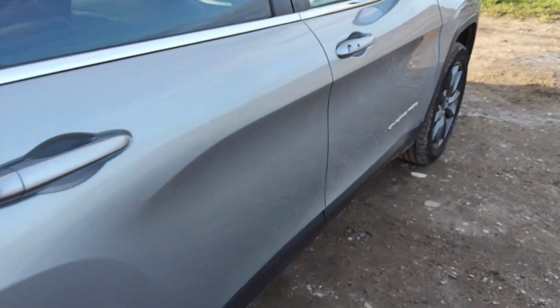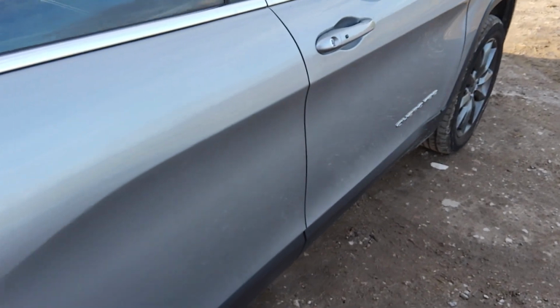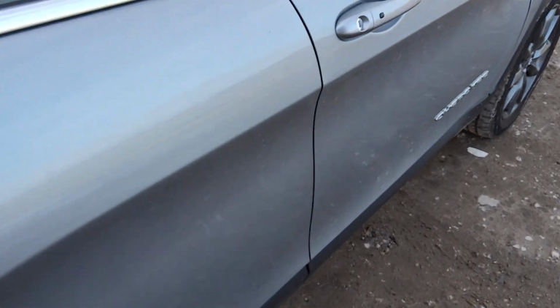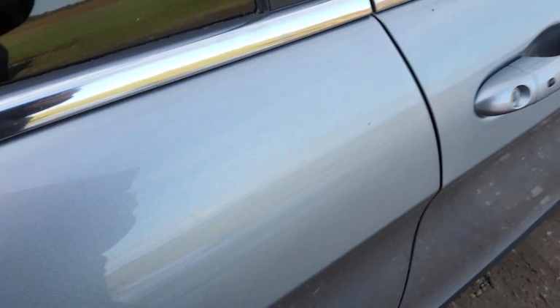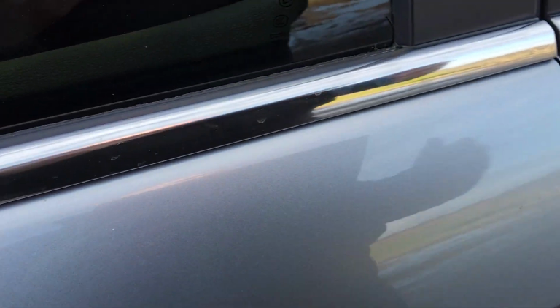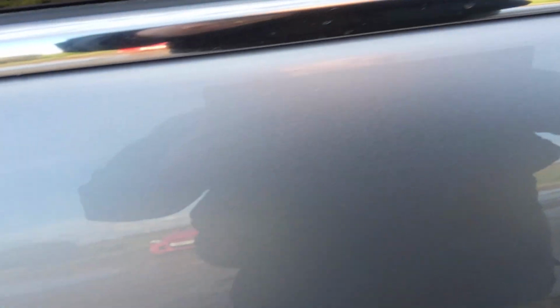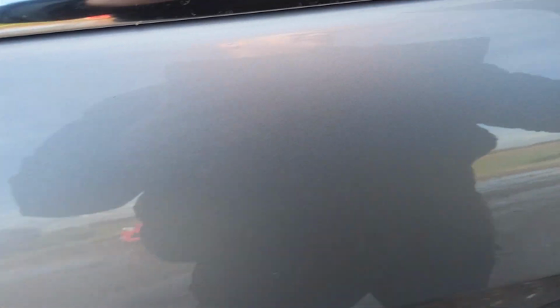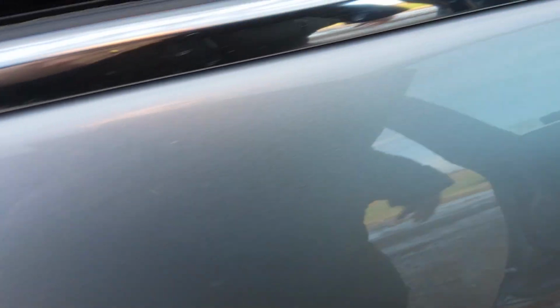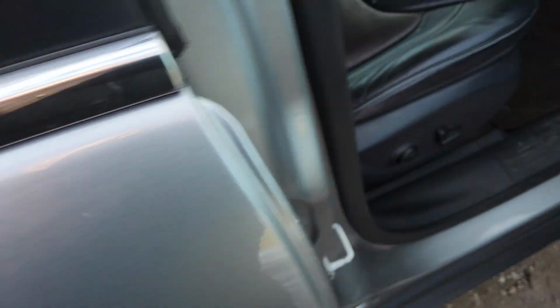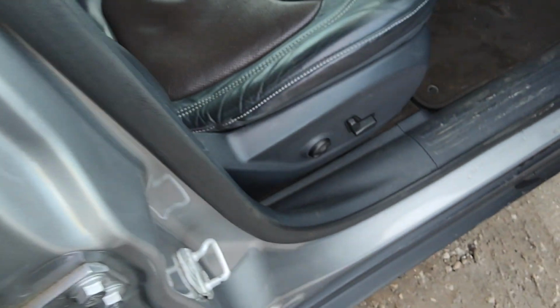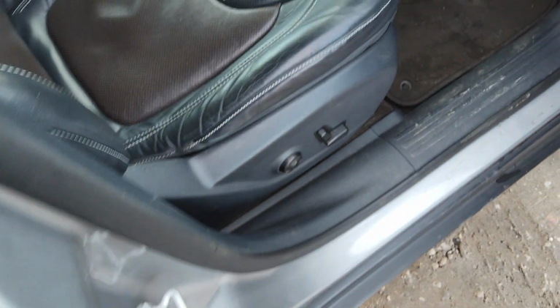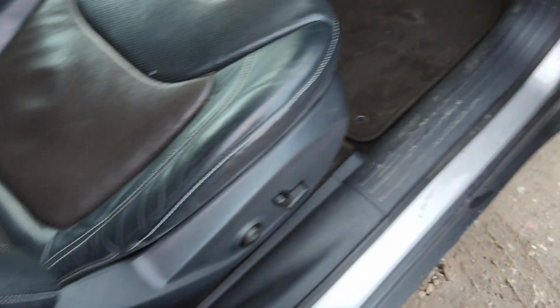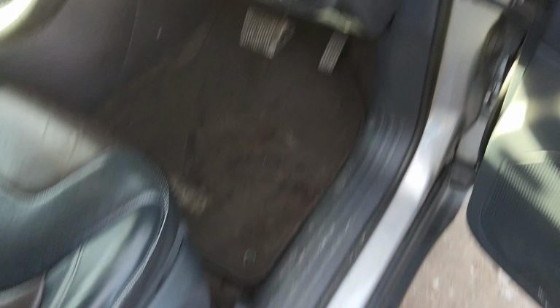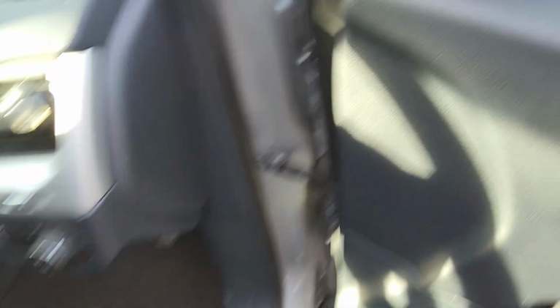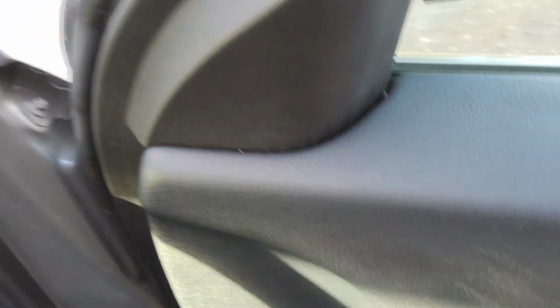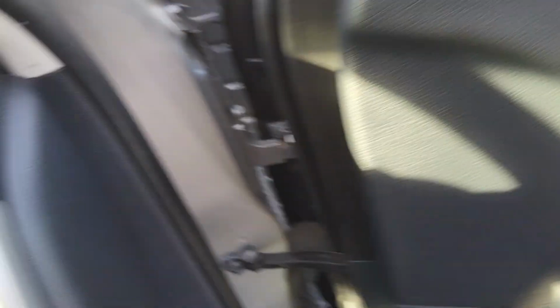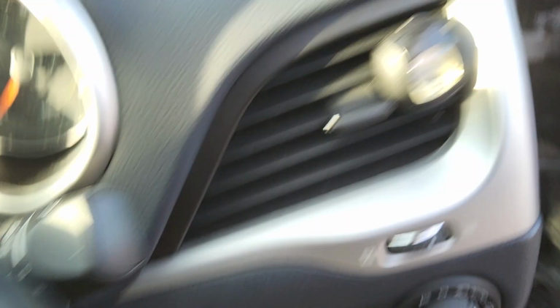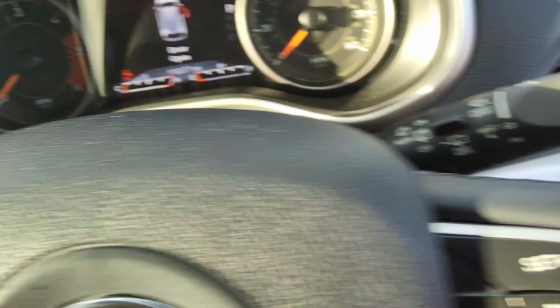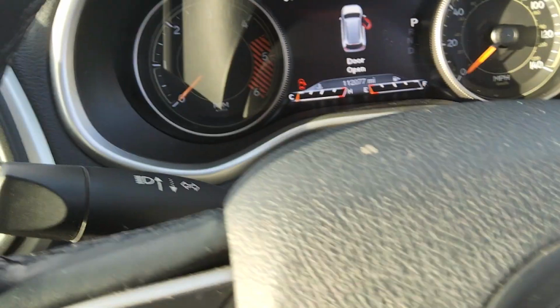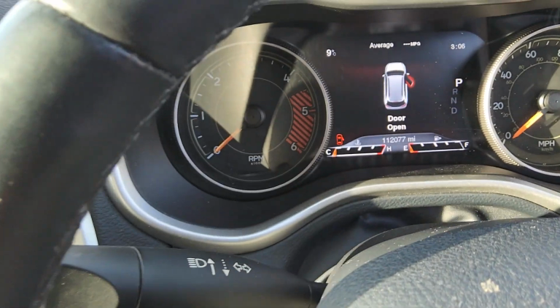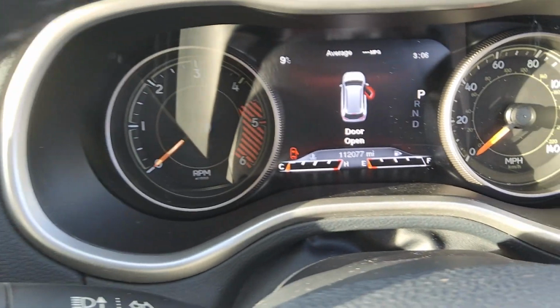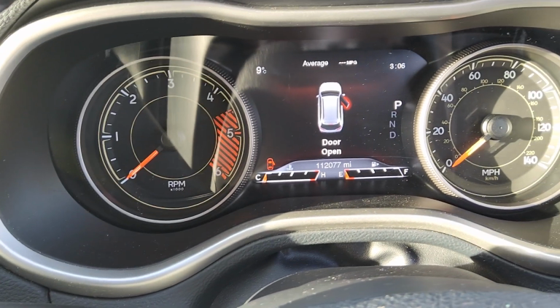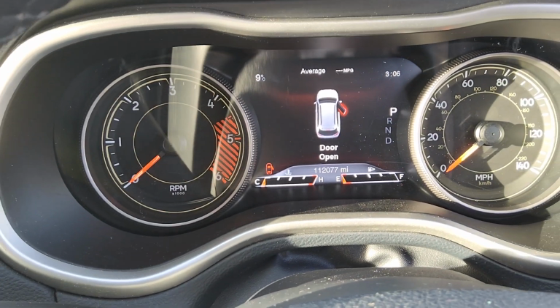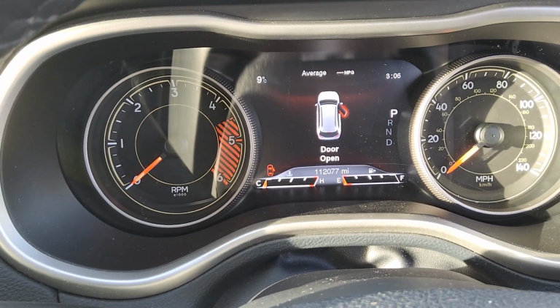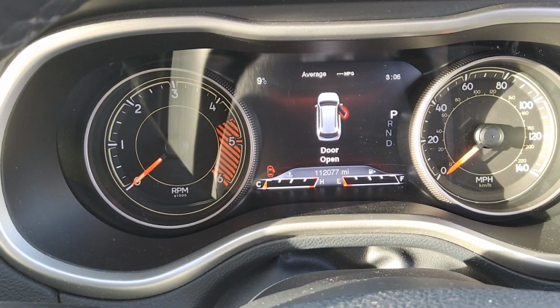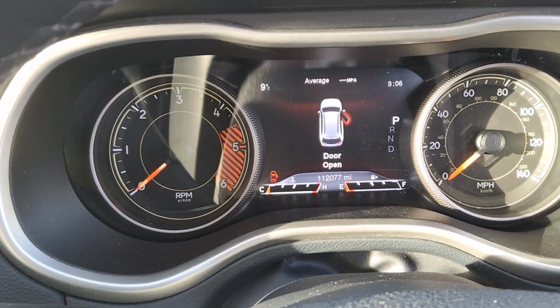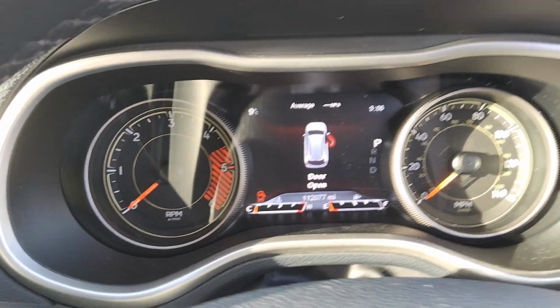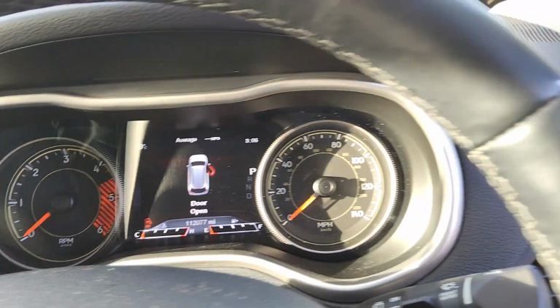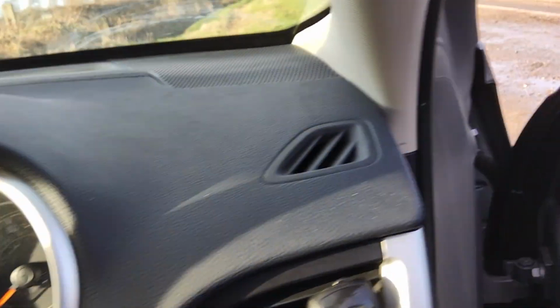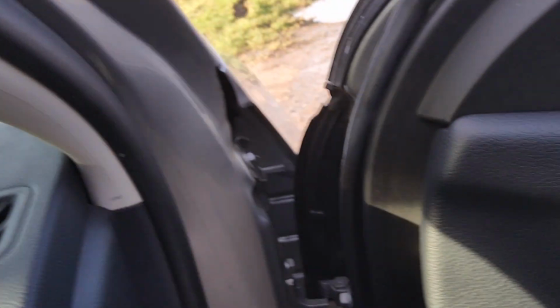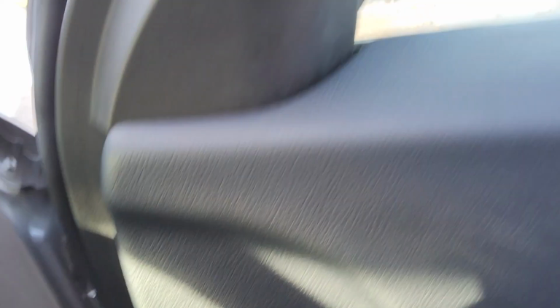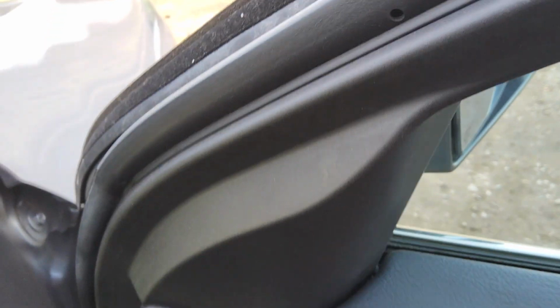I'm just going to show you the interior. It's very, very decent on the miles side — it's done 112,077, which for a car like this has done nothing.